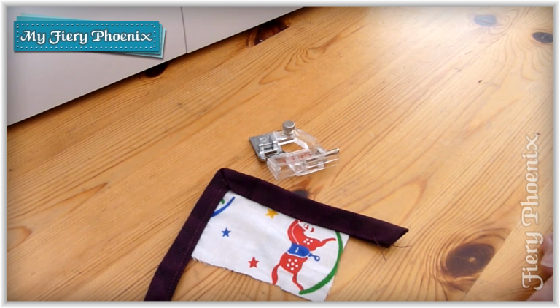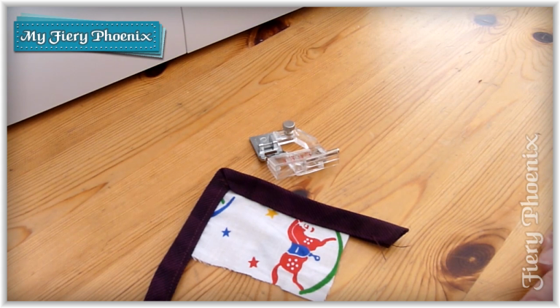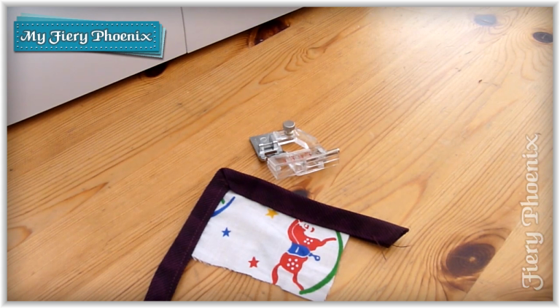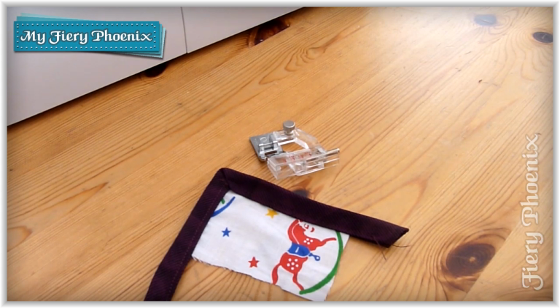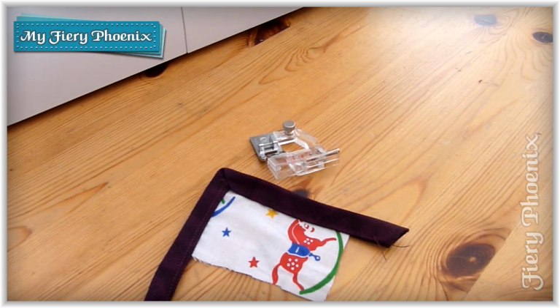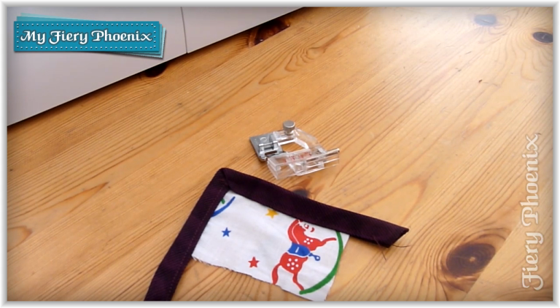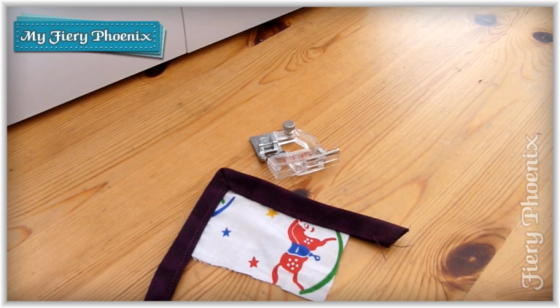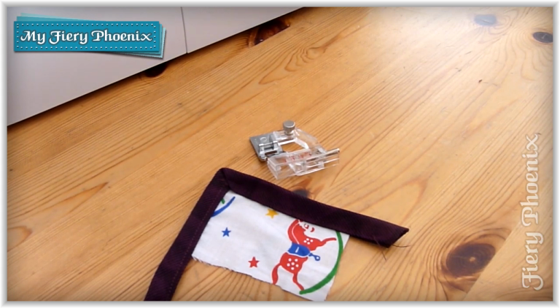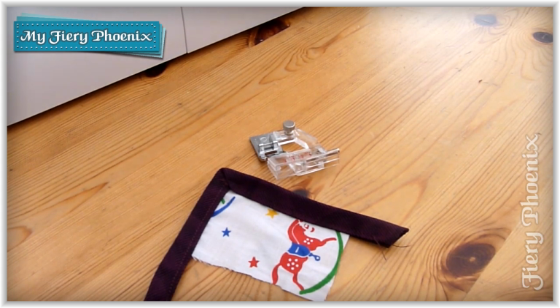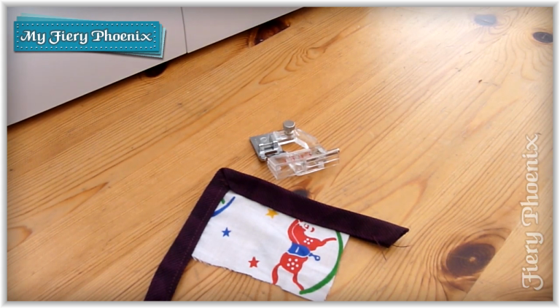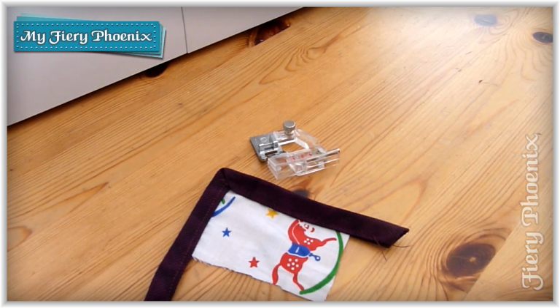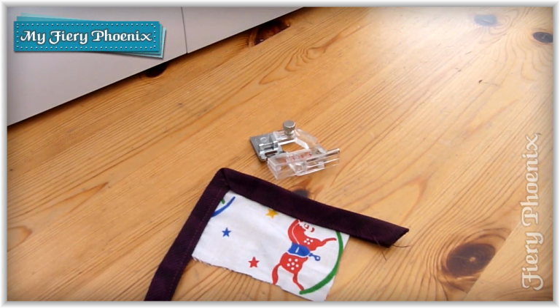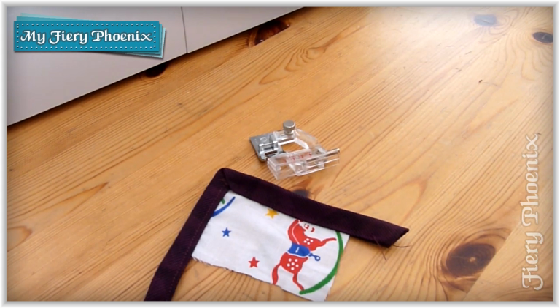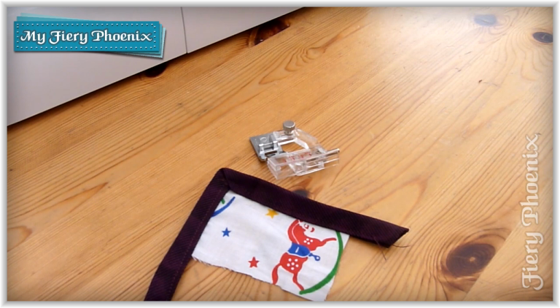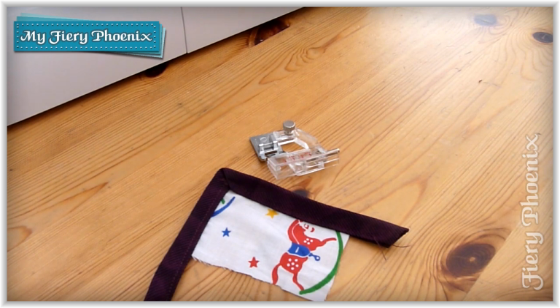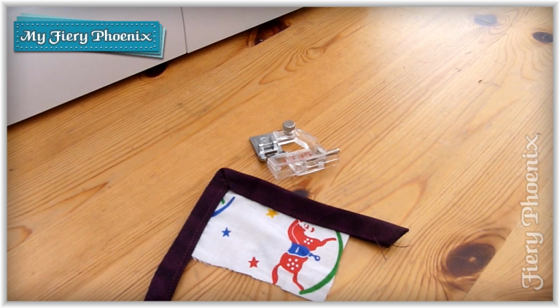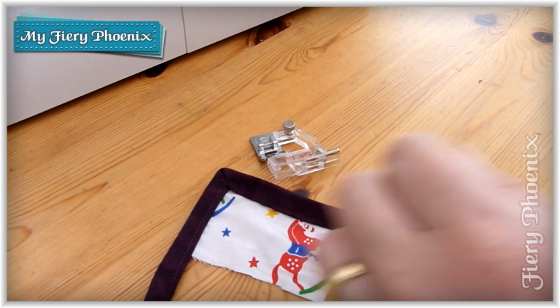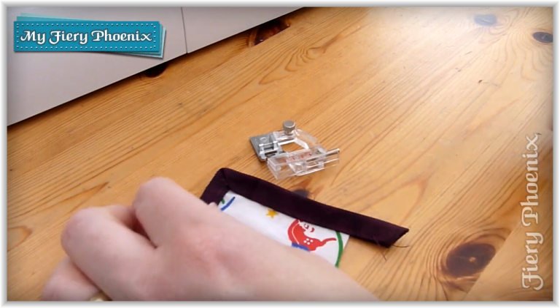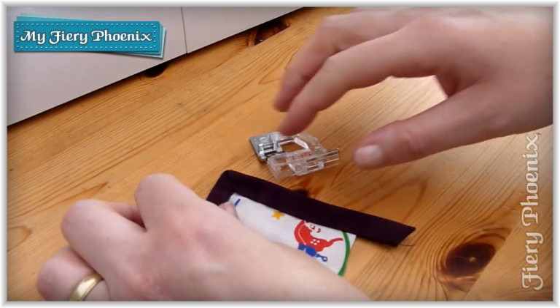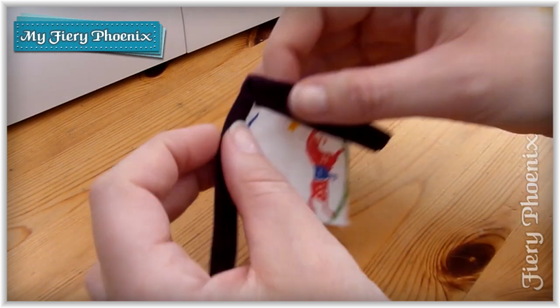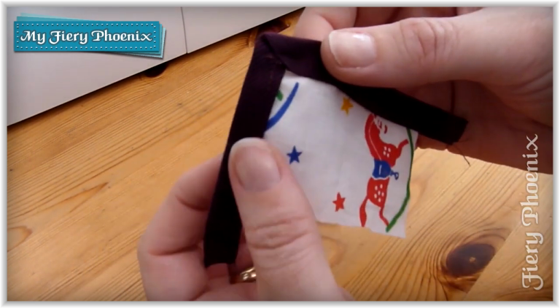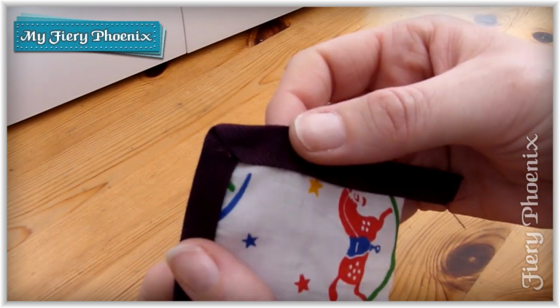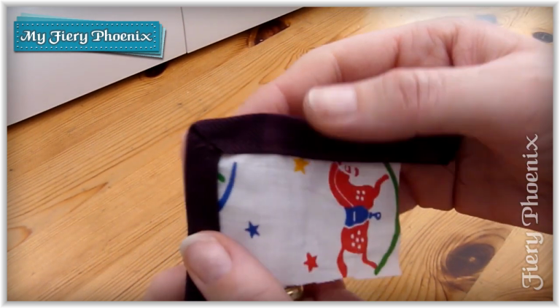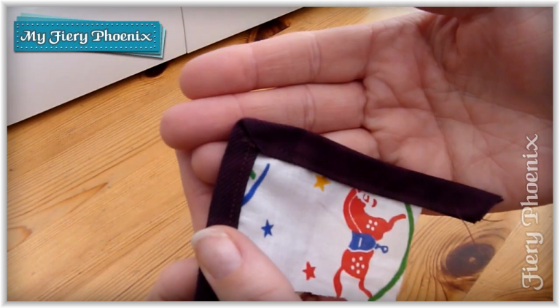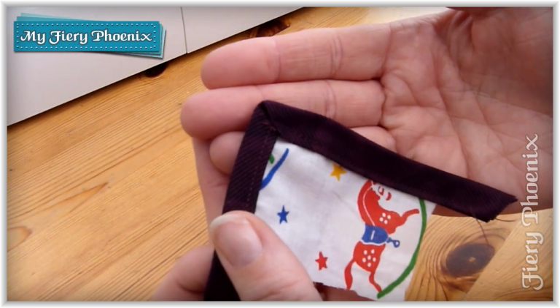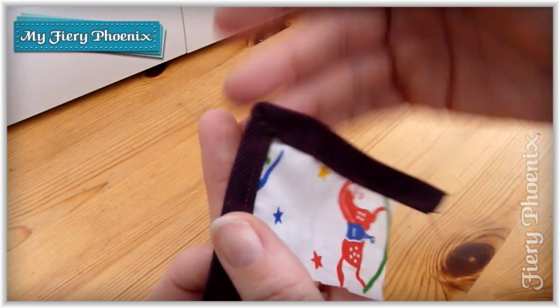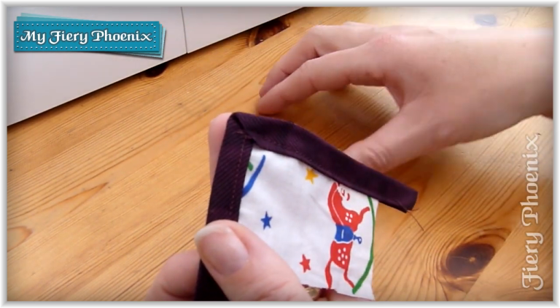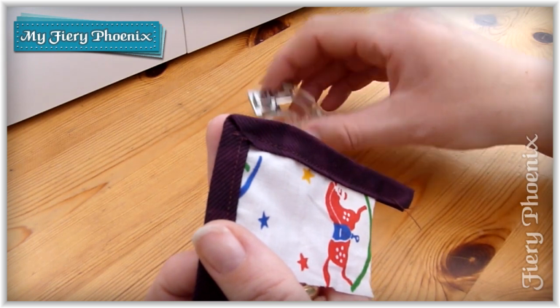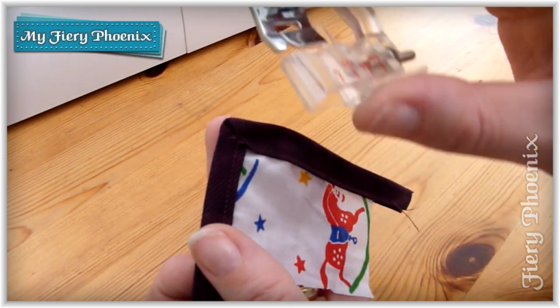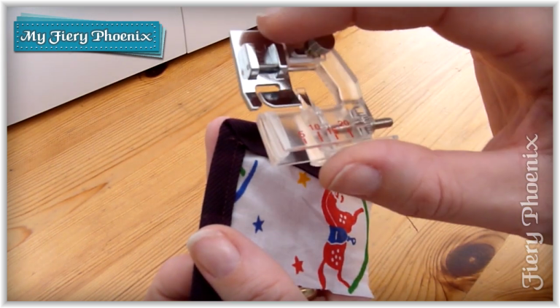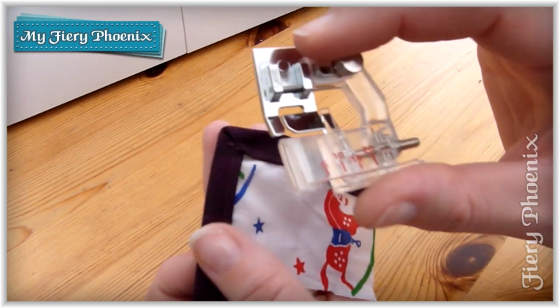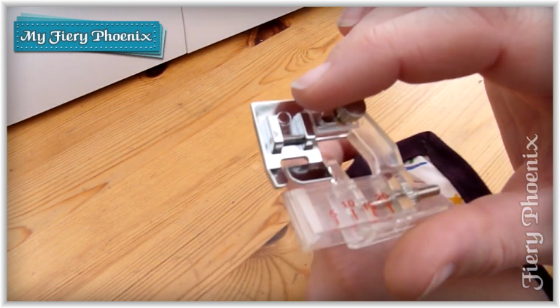Hi there fabric jugglers, it's Babs here from My Fiery Phoenix and today I'm going to take you through the frequently requested mitered corner using a bias binding foot.